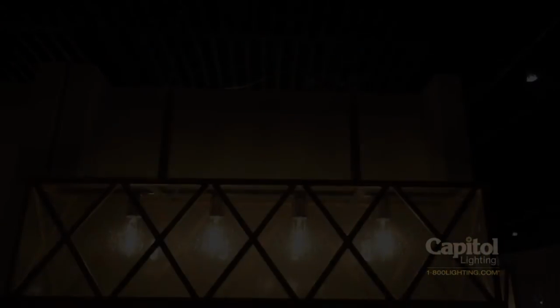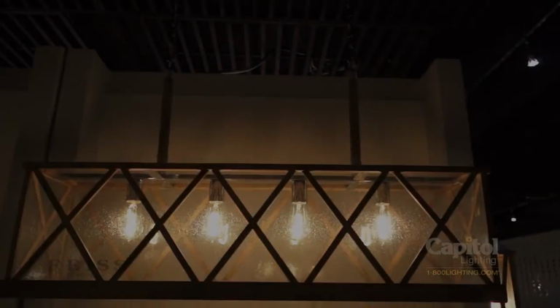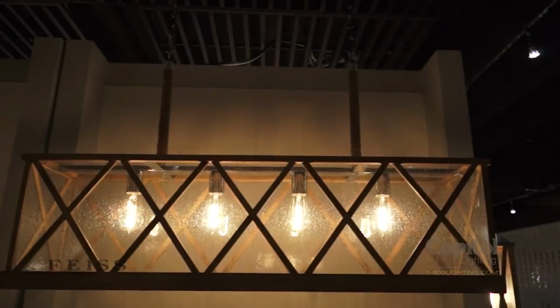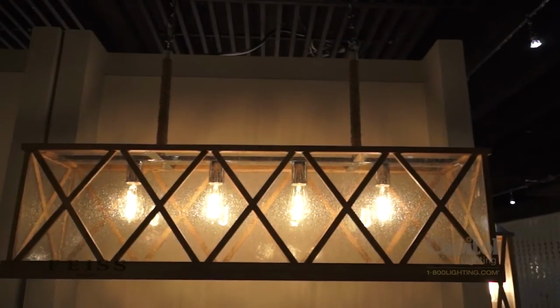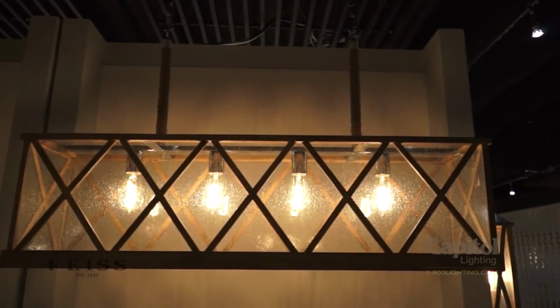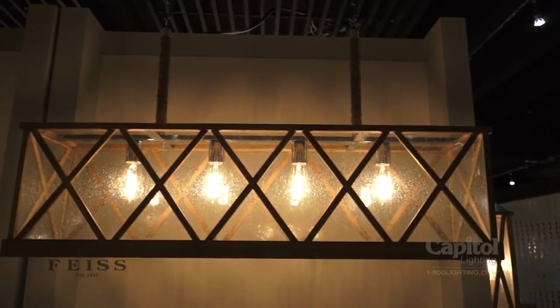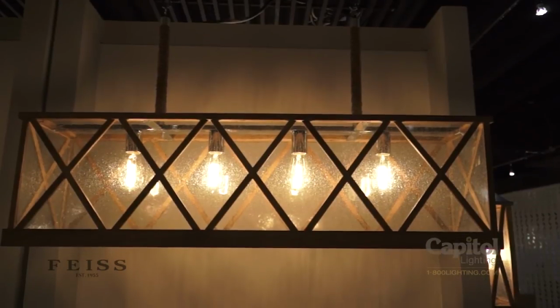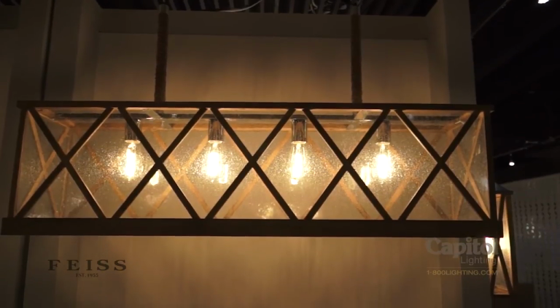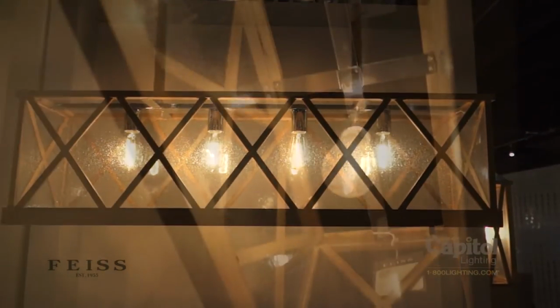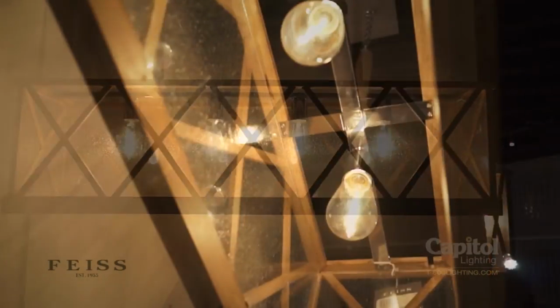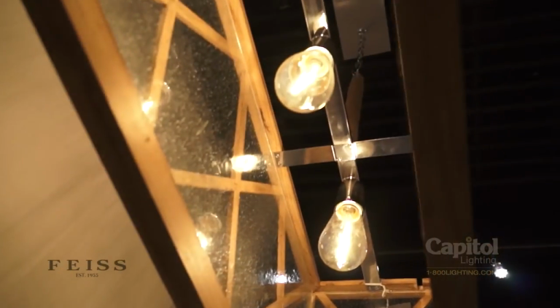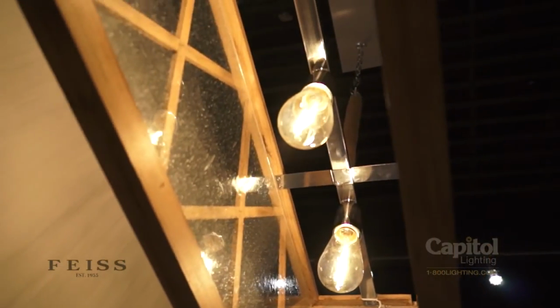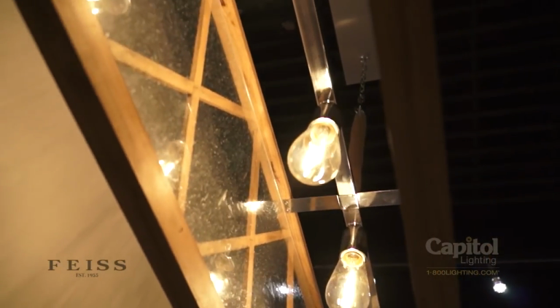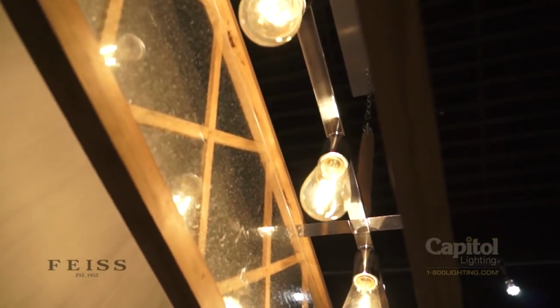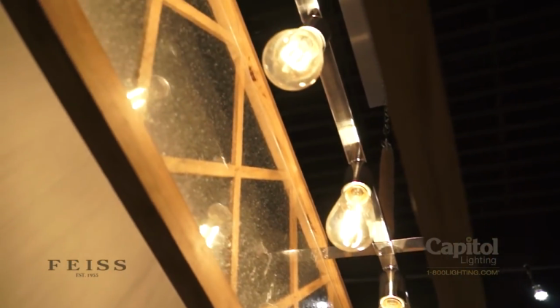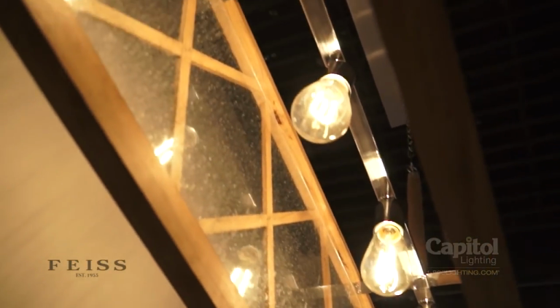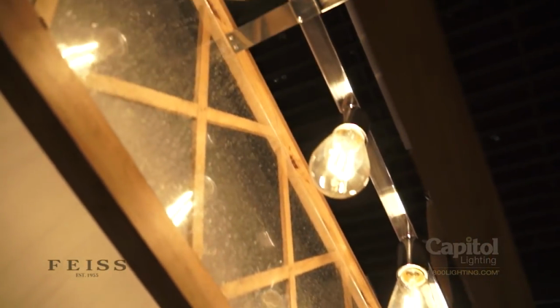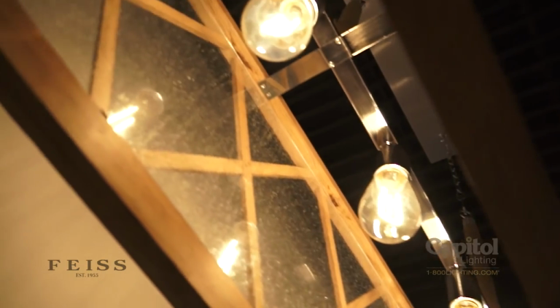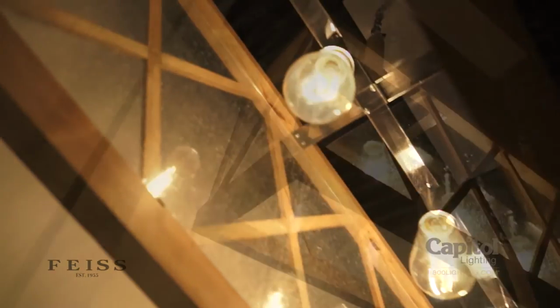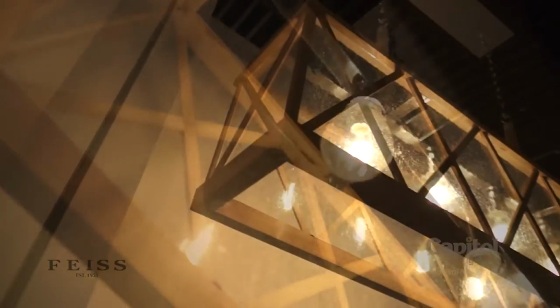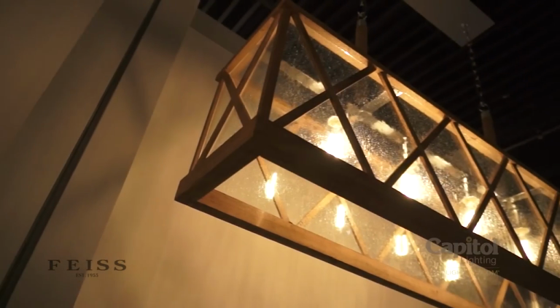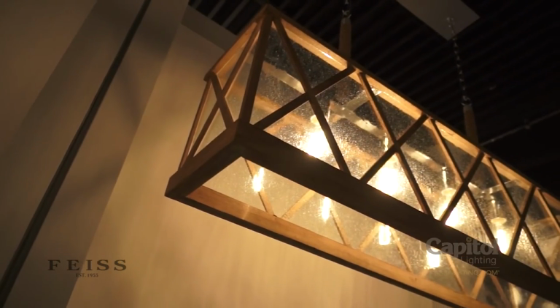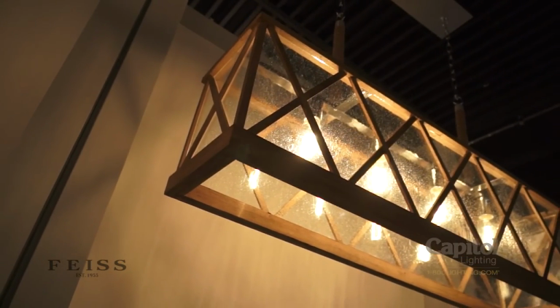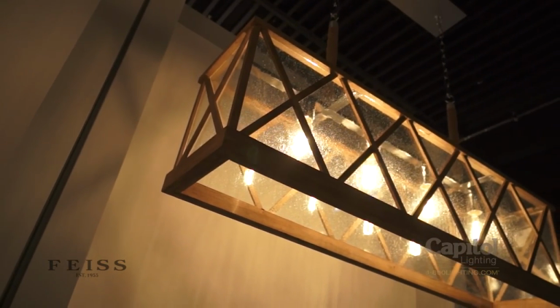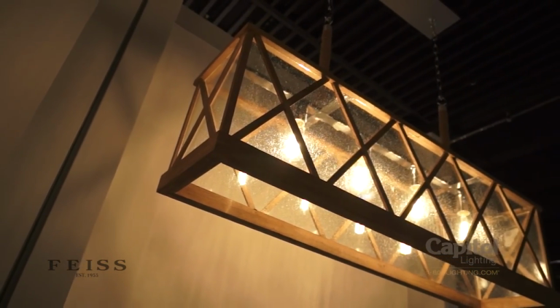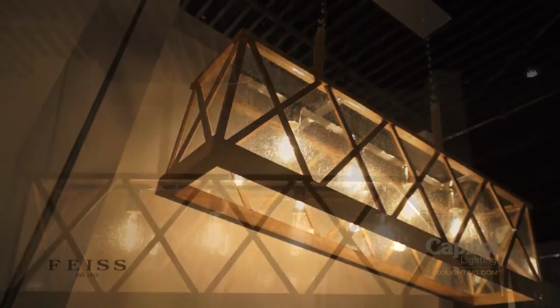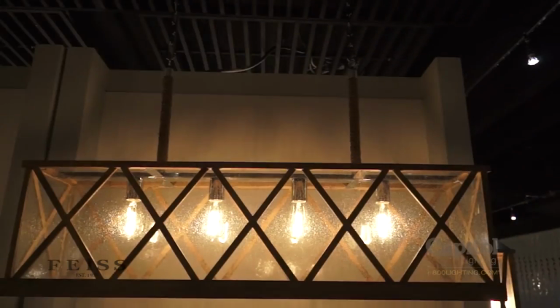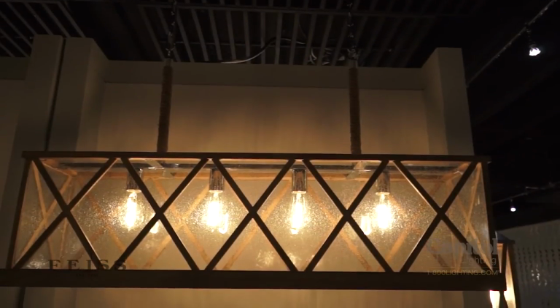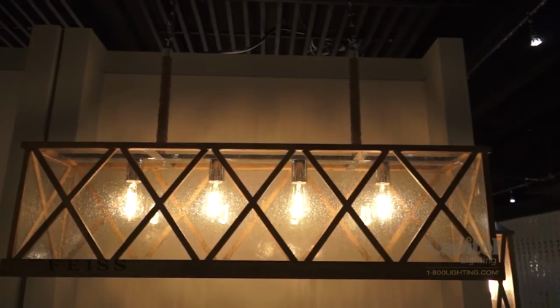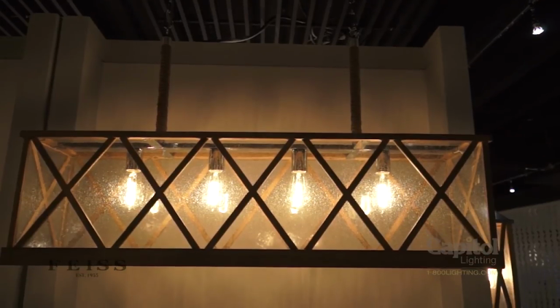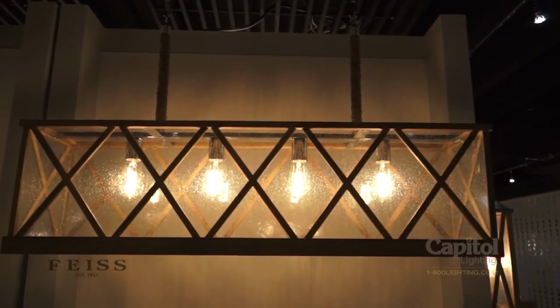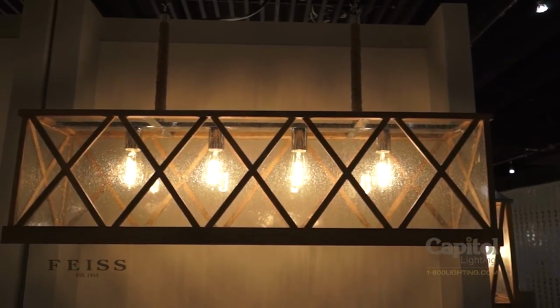Based on French countryside influences and a handcrafted artisan aesthetic, the Luminaire collection from Feiss is rich in texture and celebrates a classic lantern silhouette. Cross-hatched natural oak wood is coupled with seeded glass and rope details to complete the look.